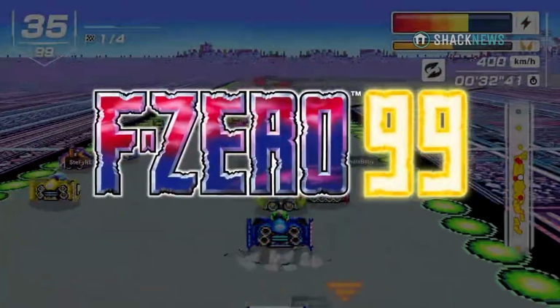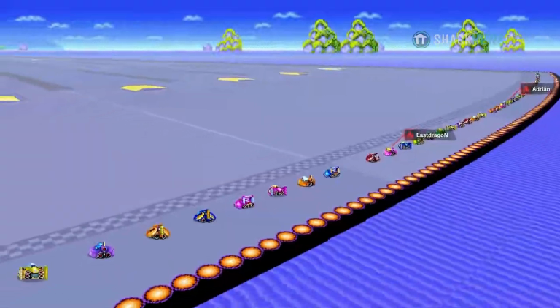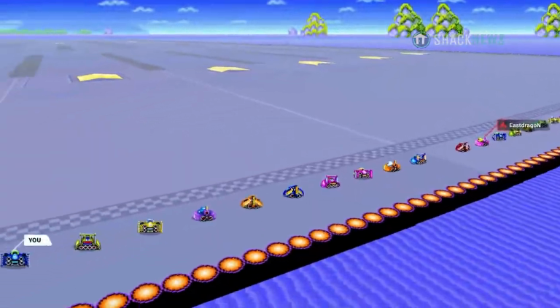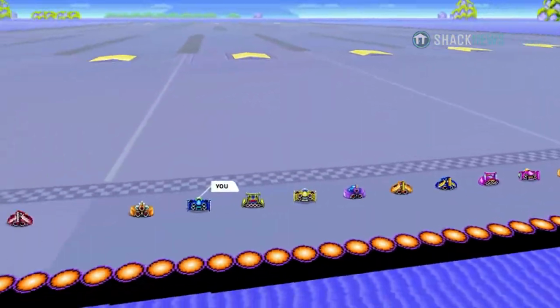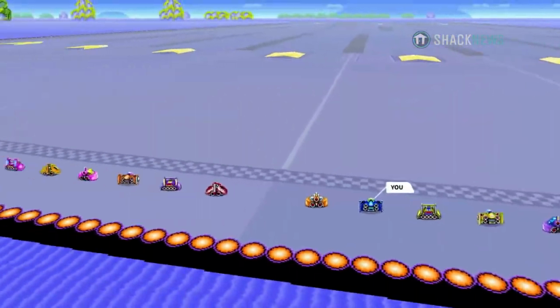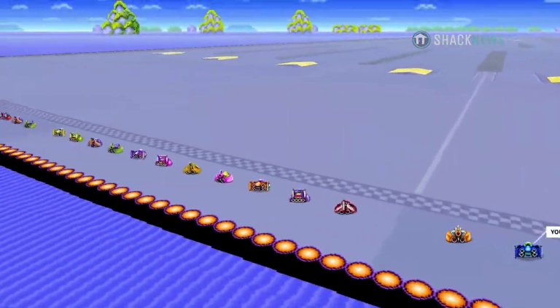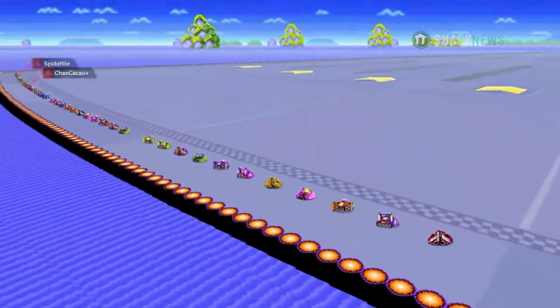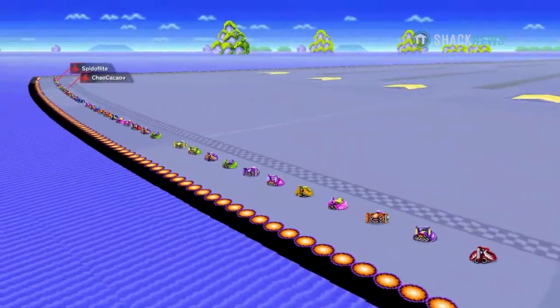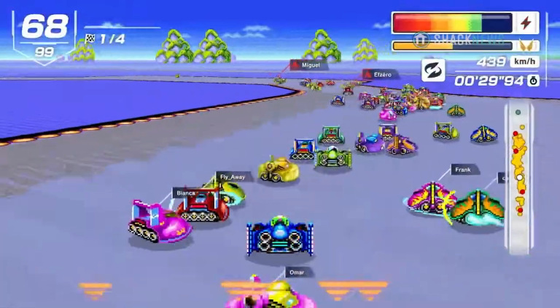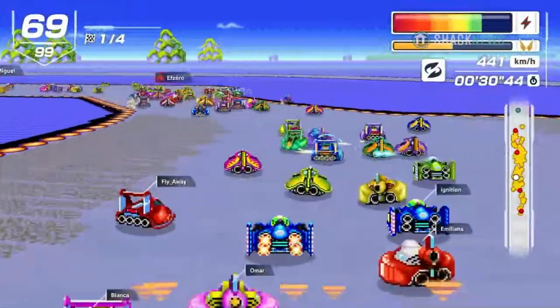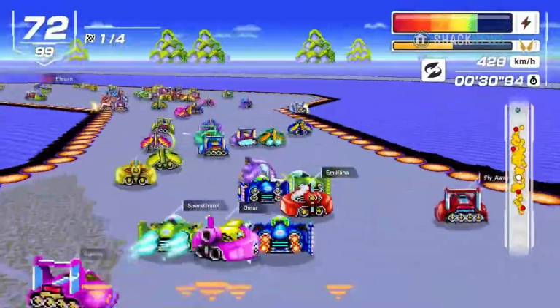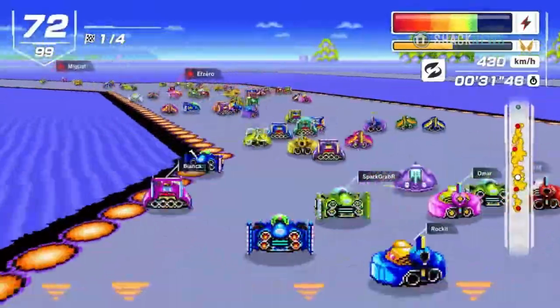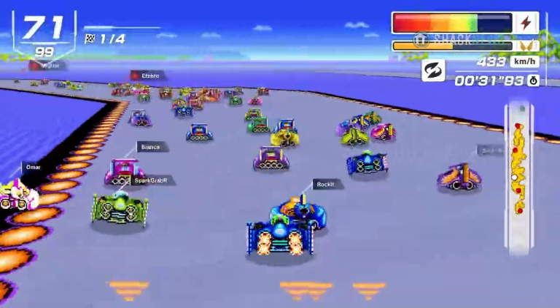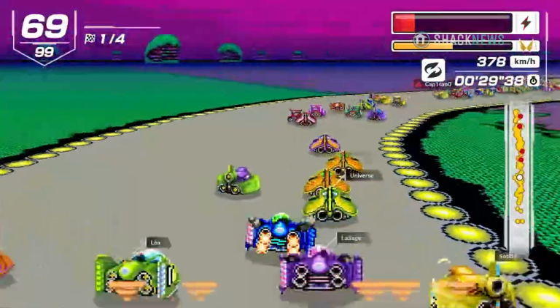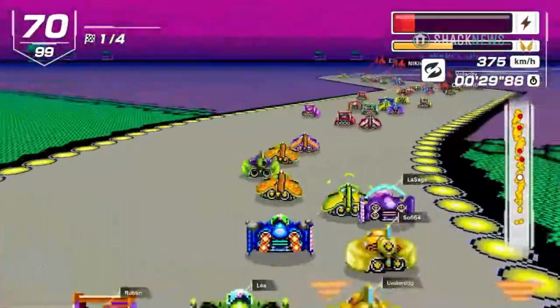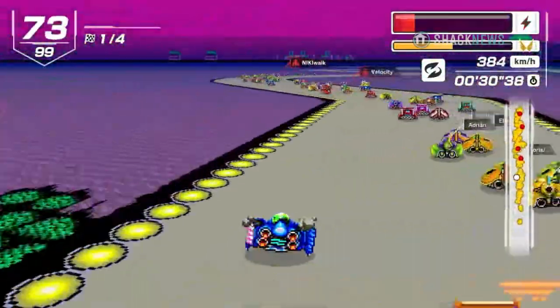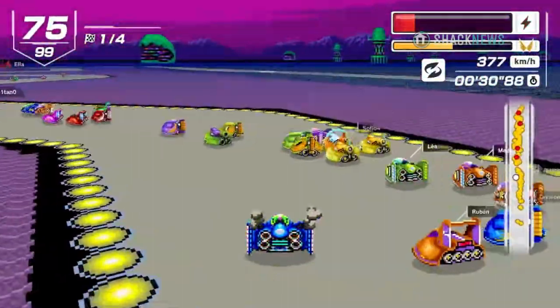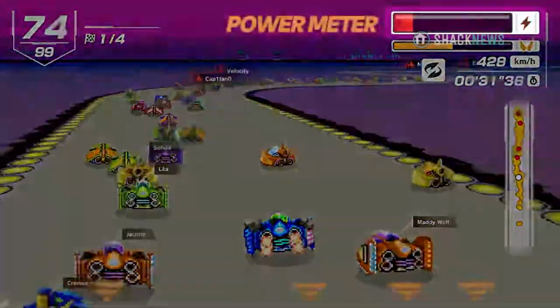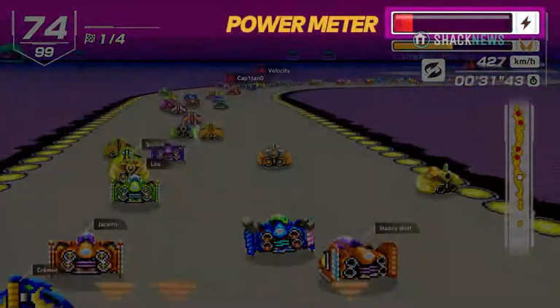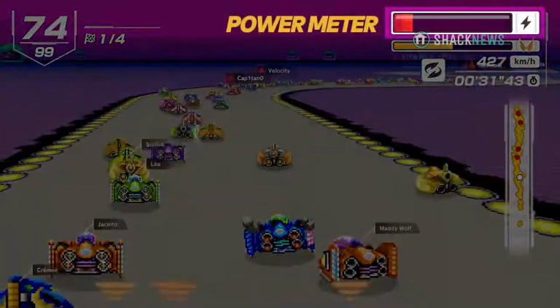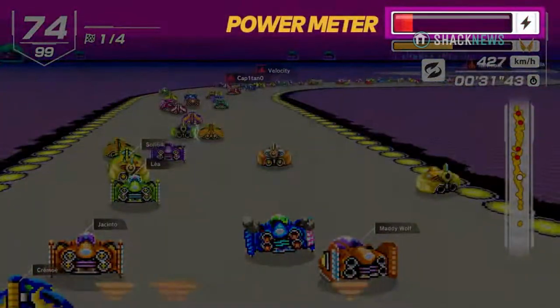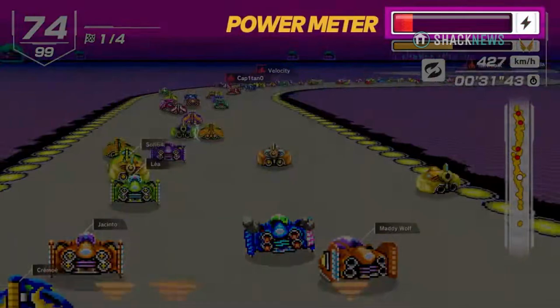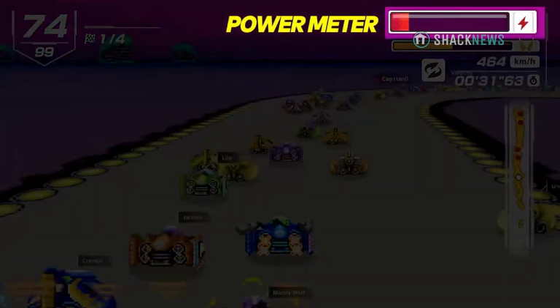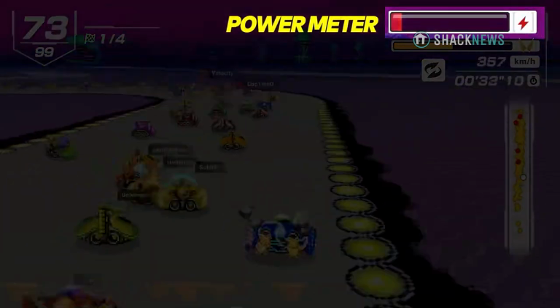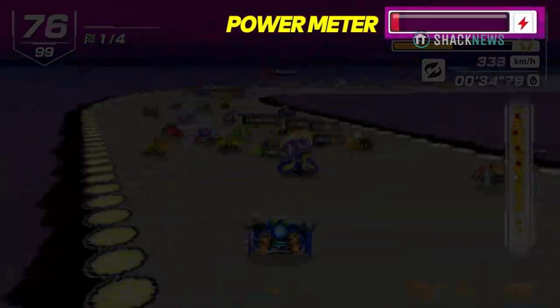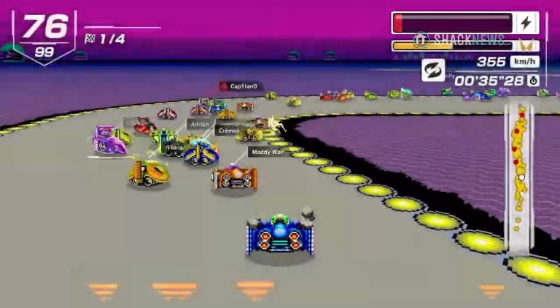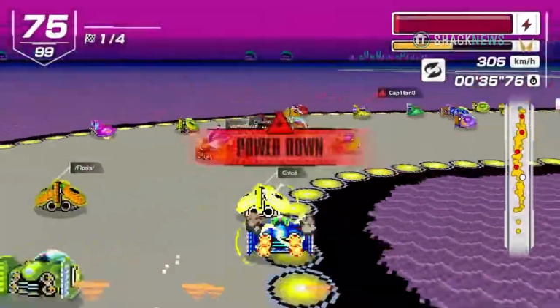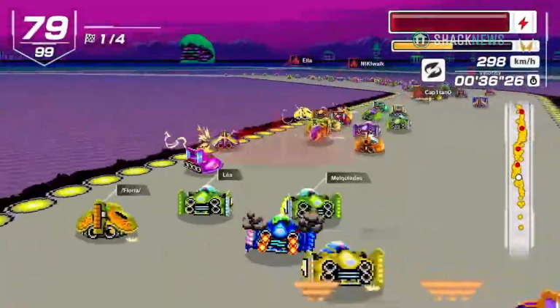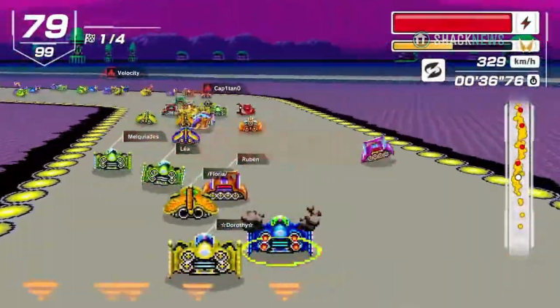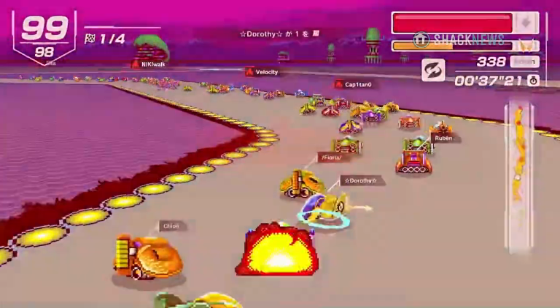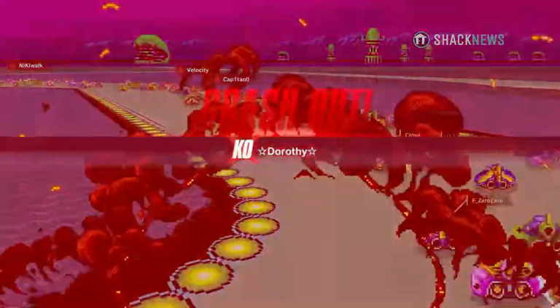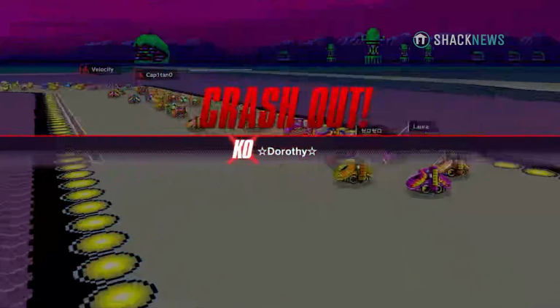Race on classic F-Zero courses with machines from the original Super NES game. Tear through courses in high-speed races, but be careful — your power meter will decrease if you crash into pilots or guardrails. If it hits zero, you're out.